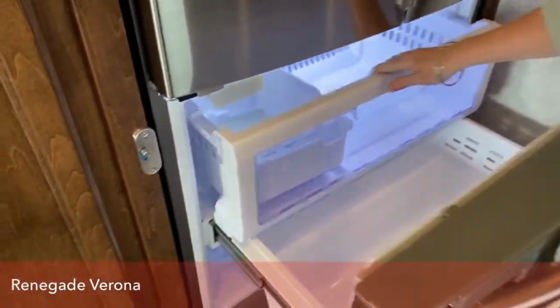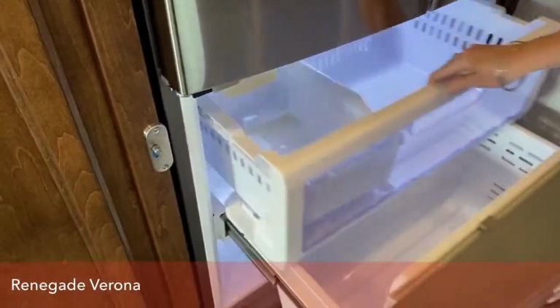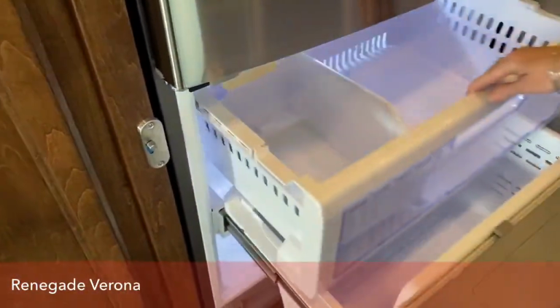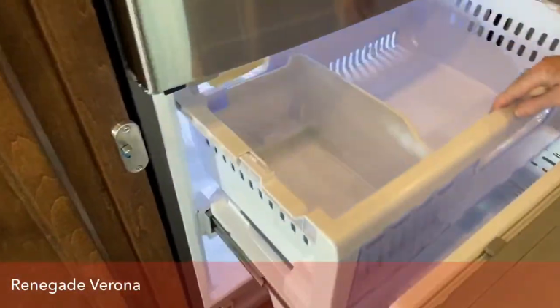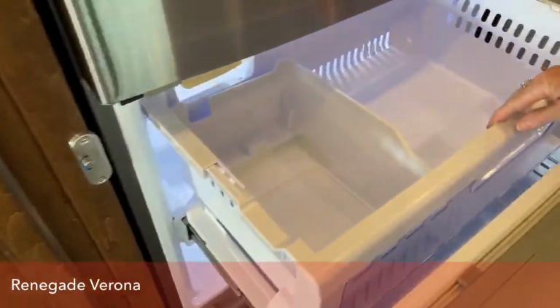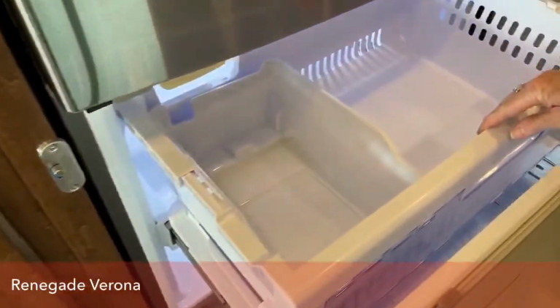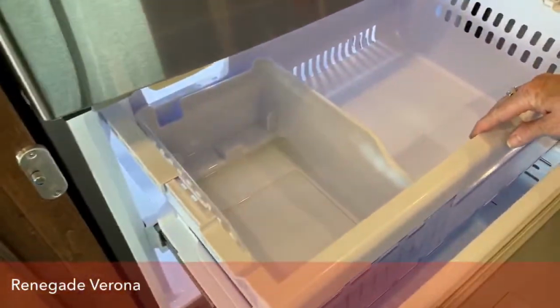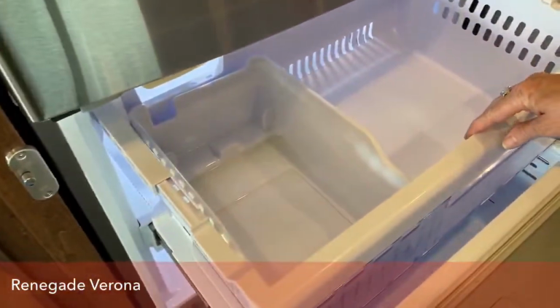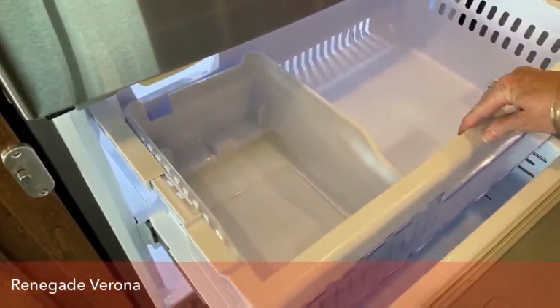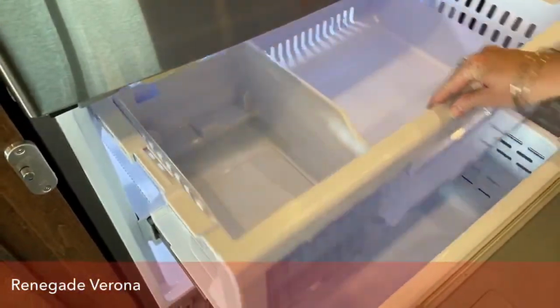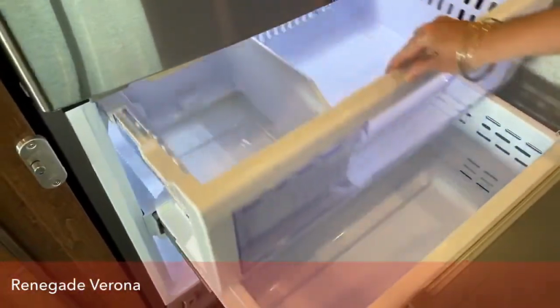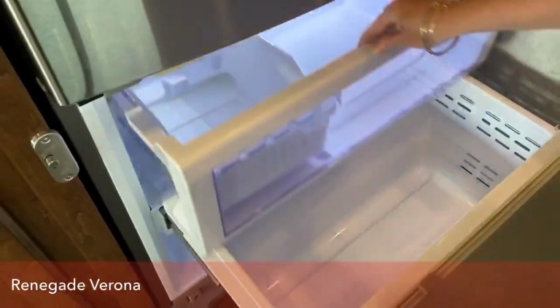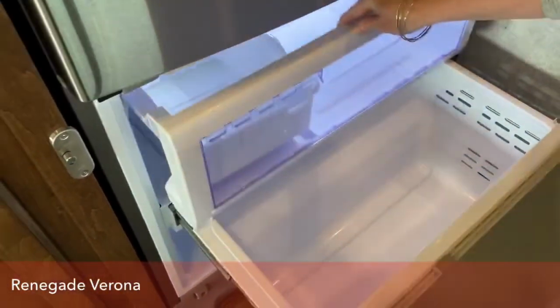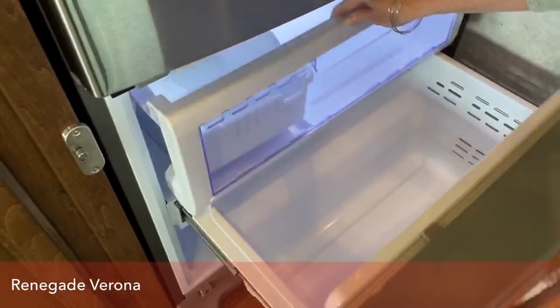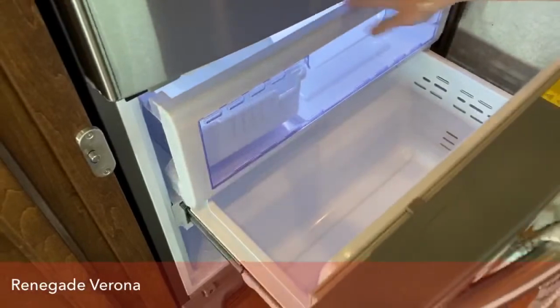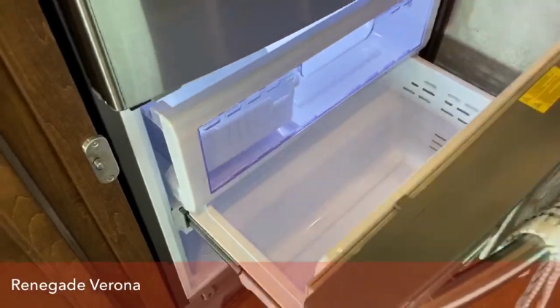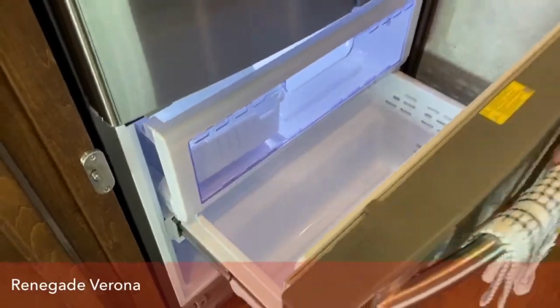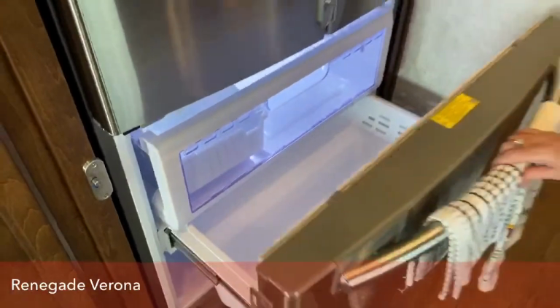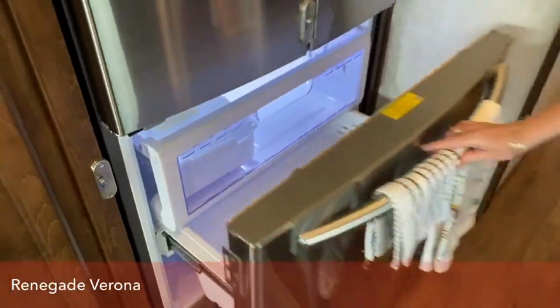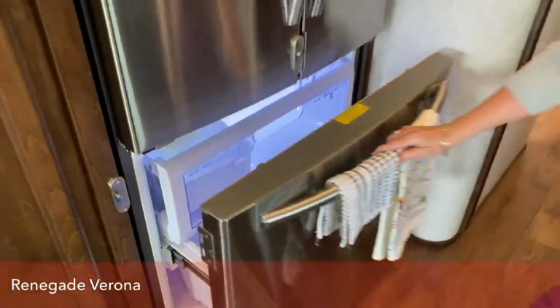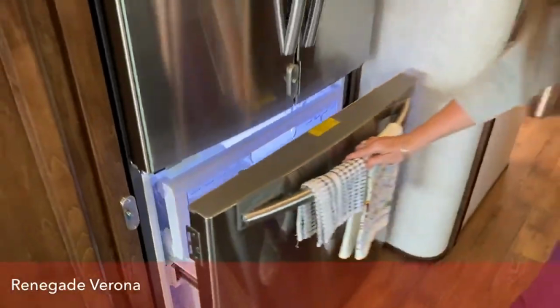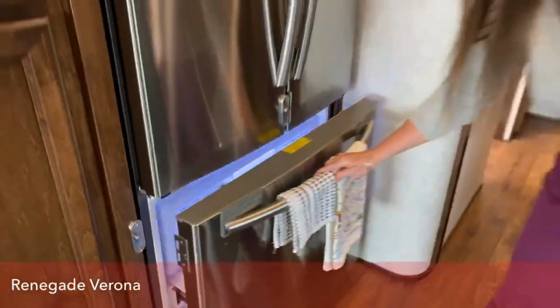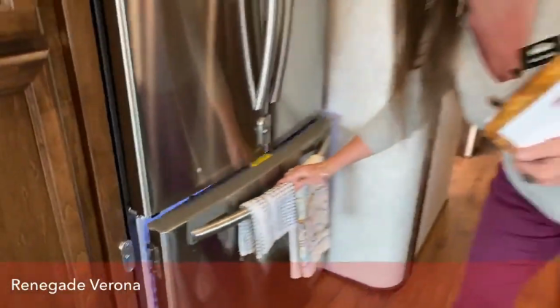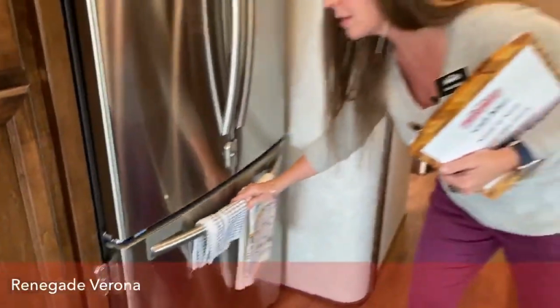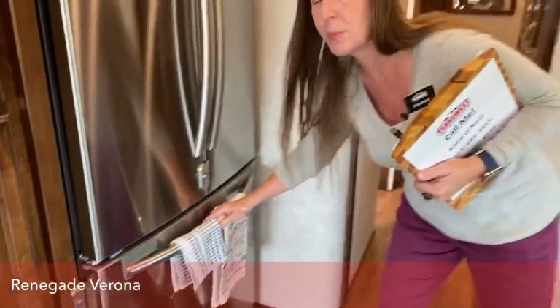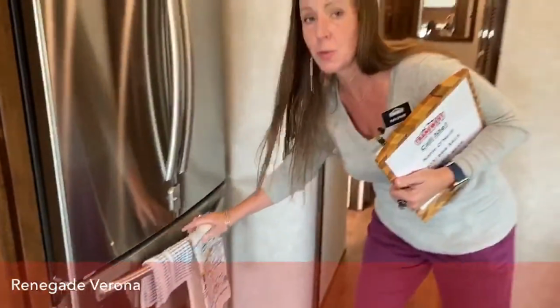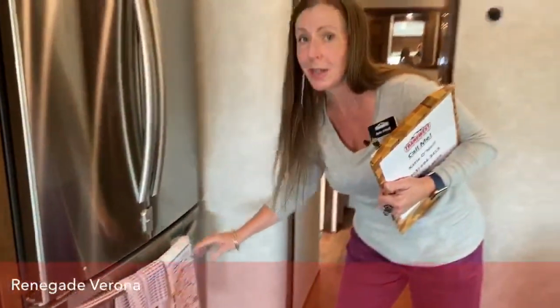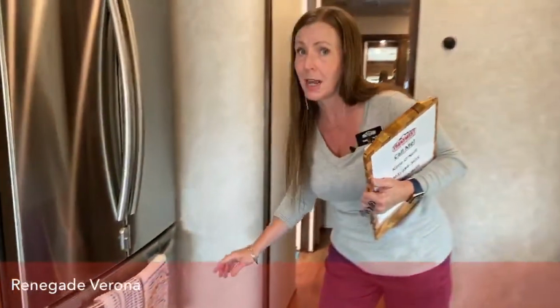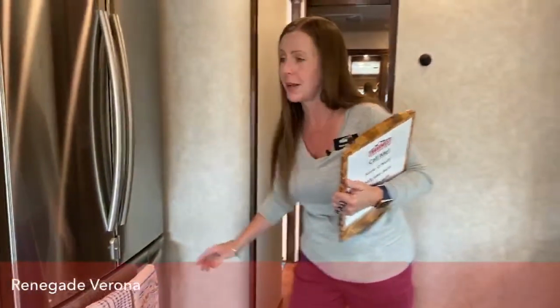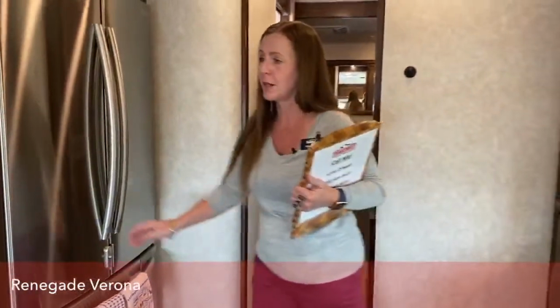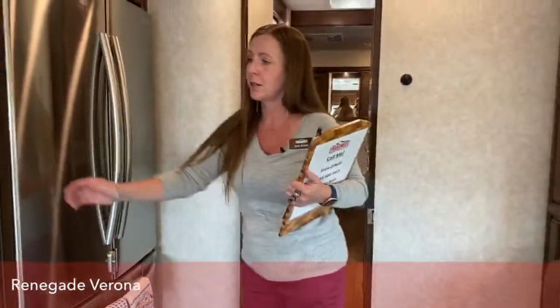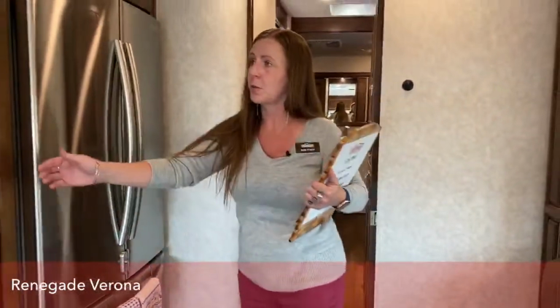Most importantly we have an ice maker here — super clutch. We still bring a few bags of ice with us, but it's really nice to have an ice maker on board.